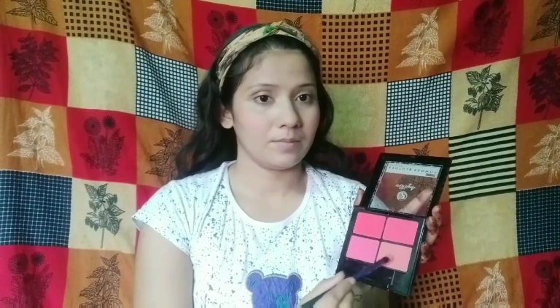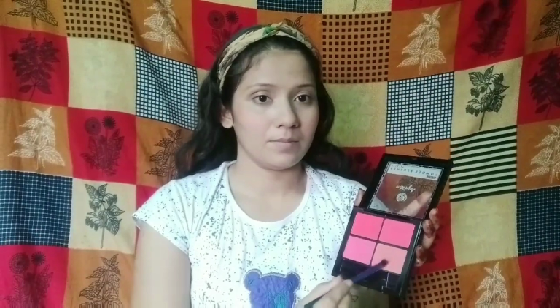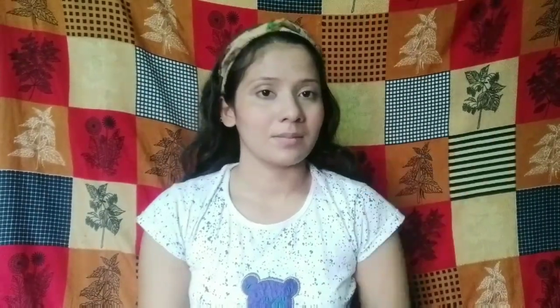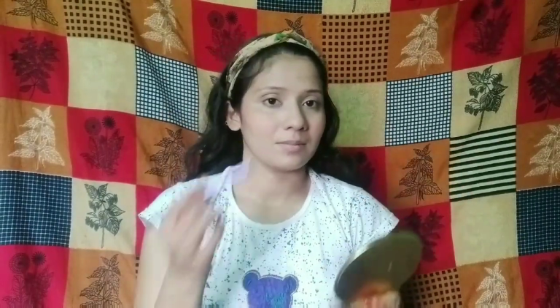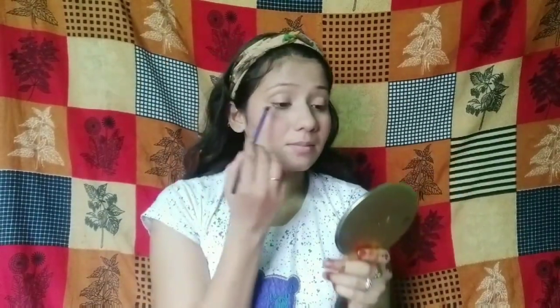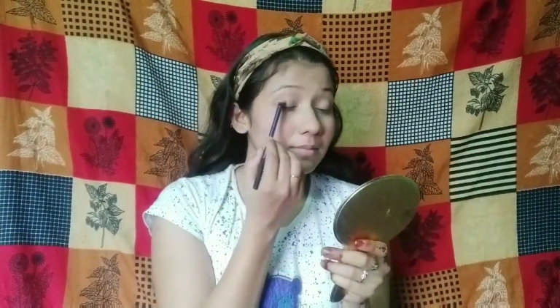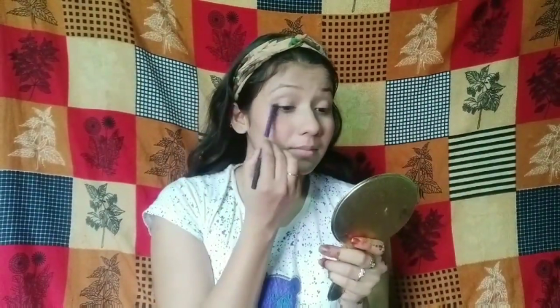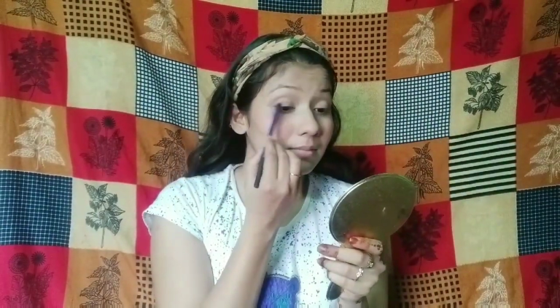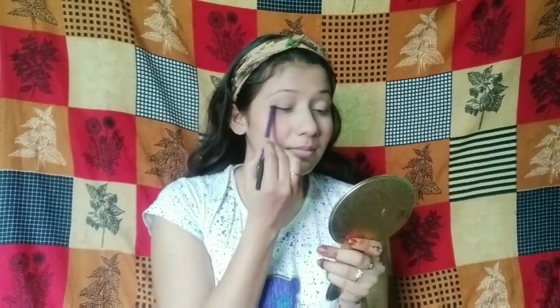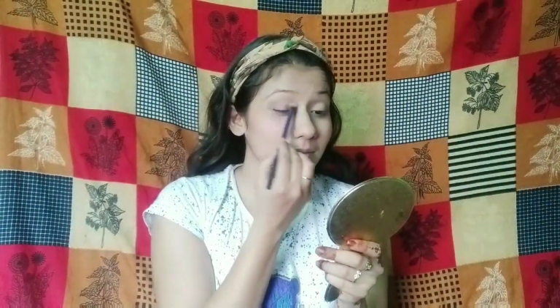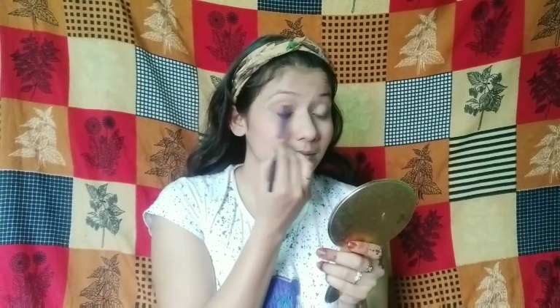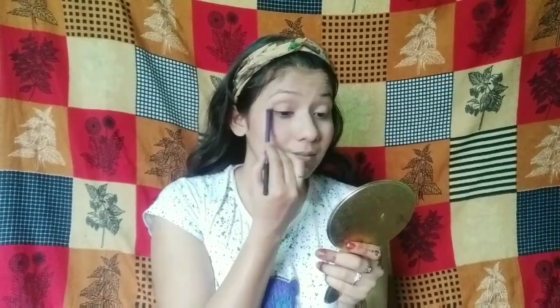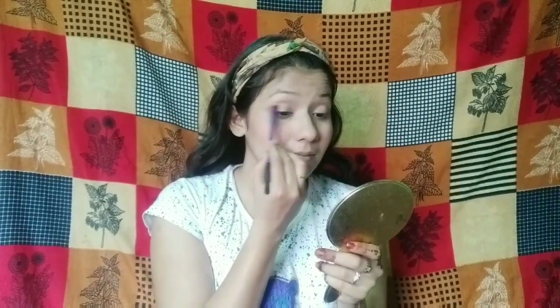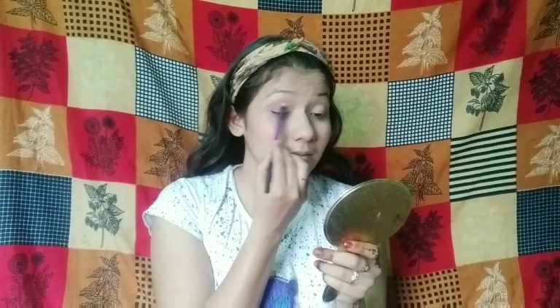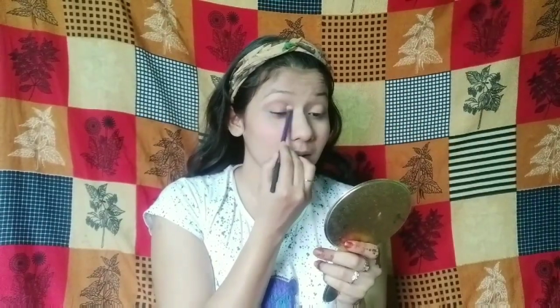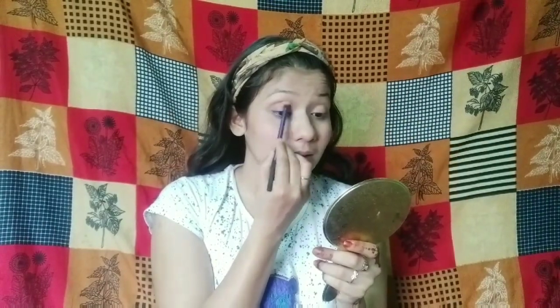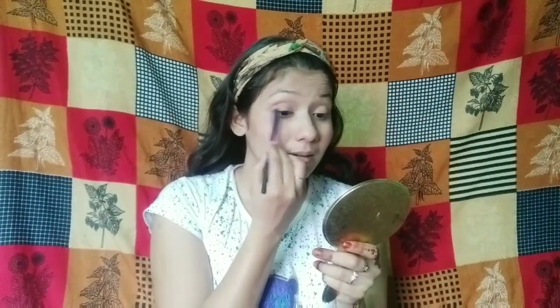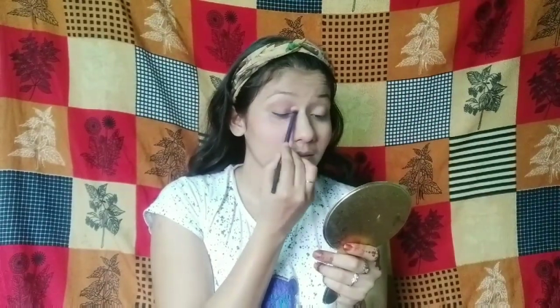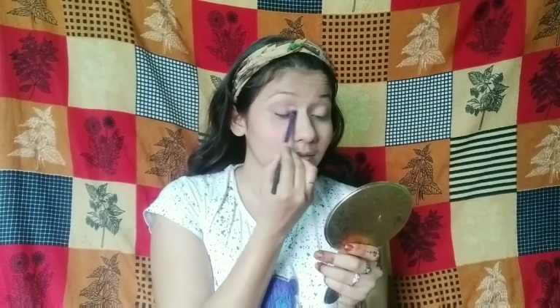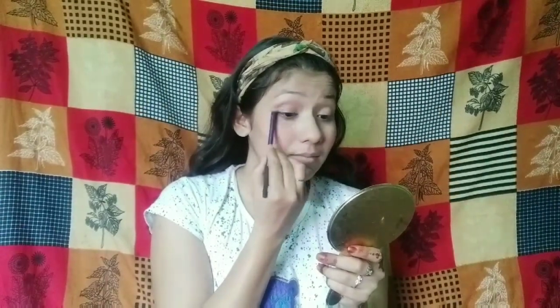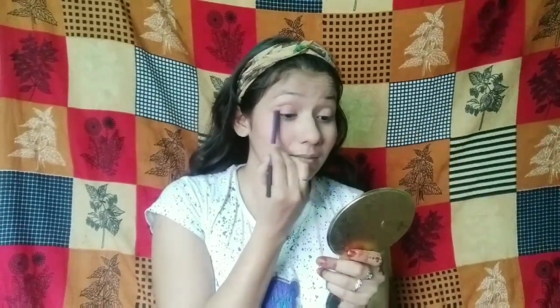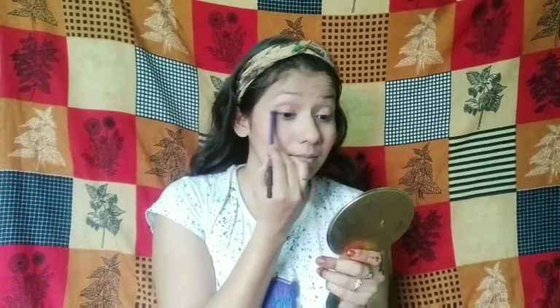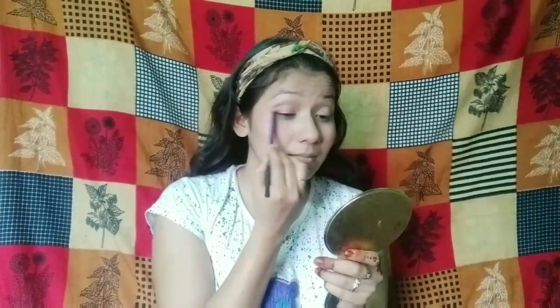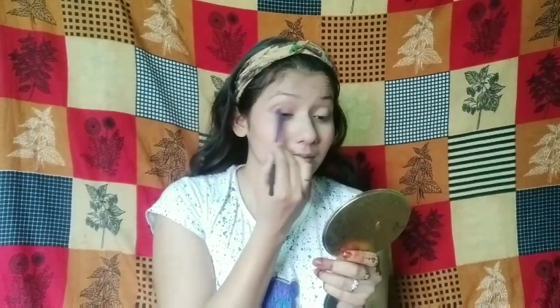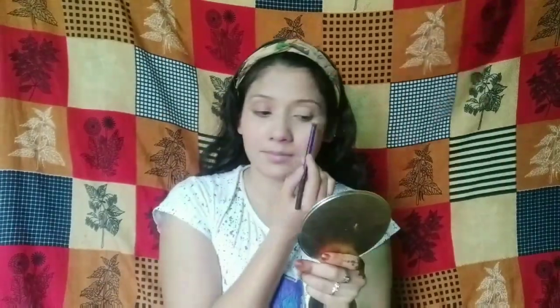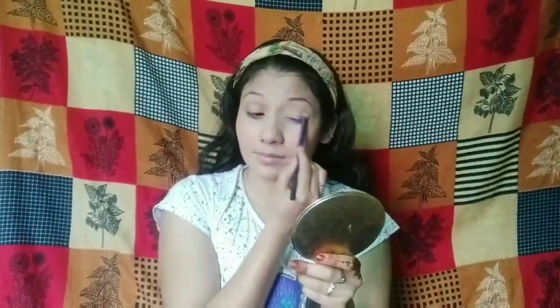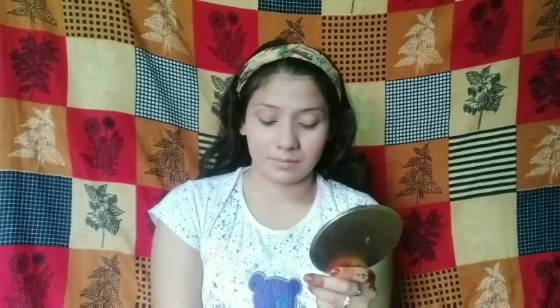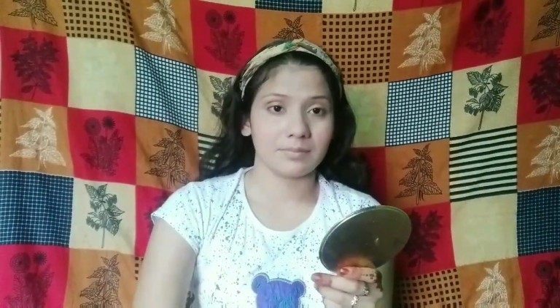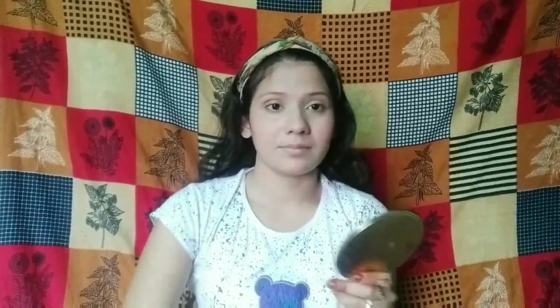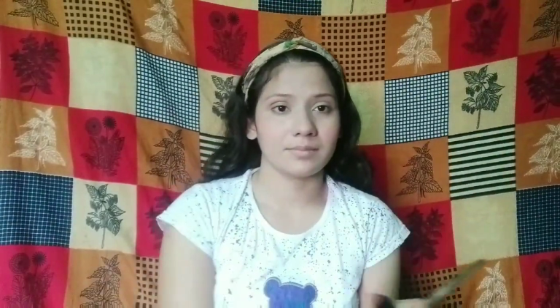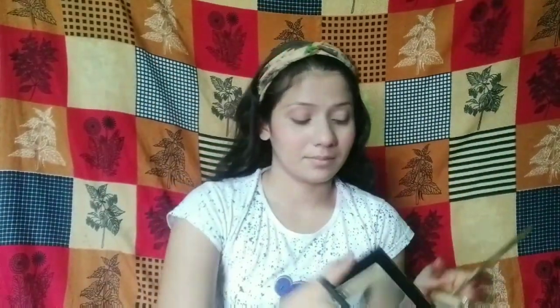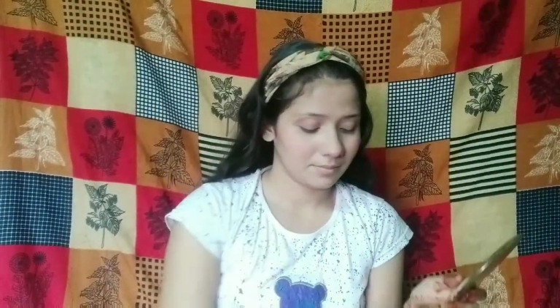I will apply the peach shade and blend out the color. I will also apply and blend a little color on my eyes, keeping it subtle.